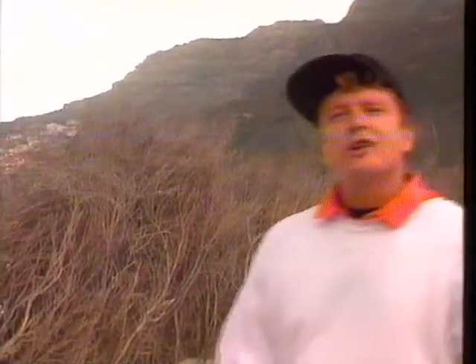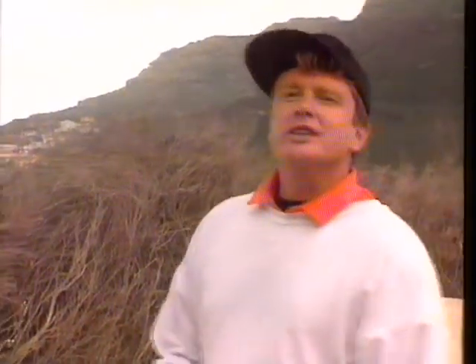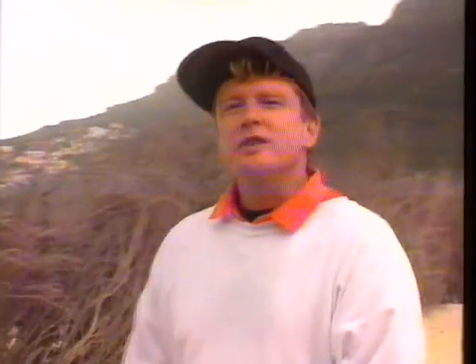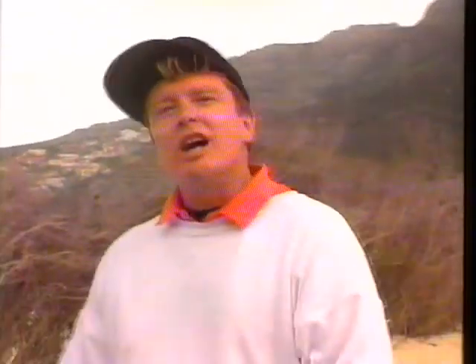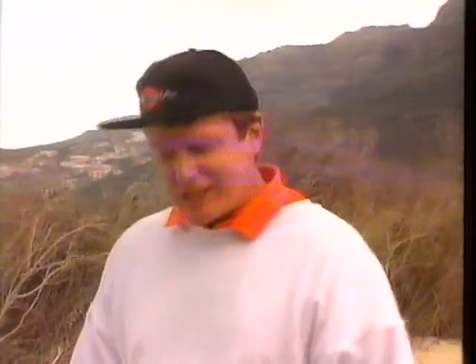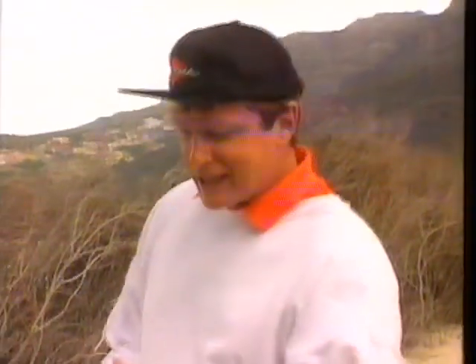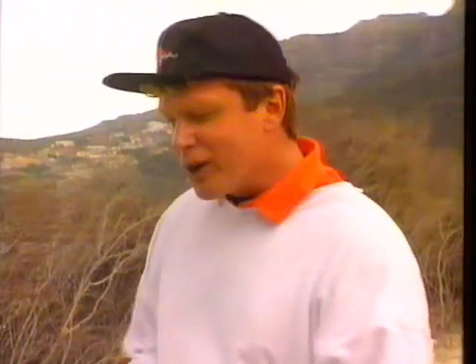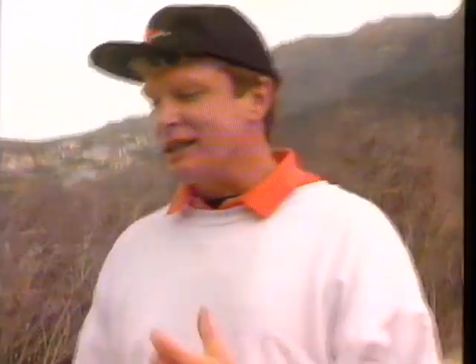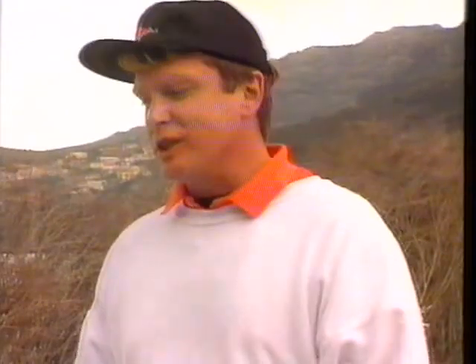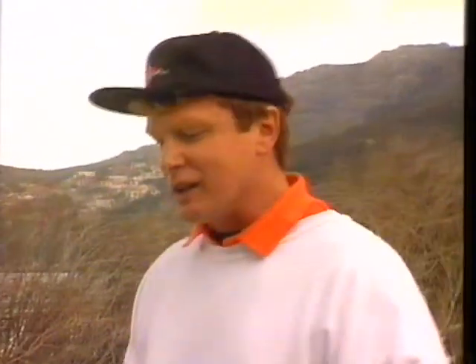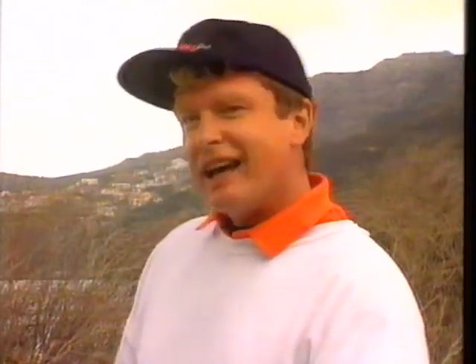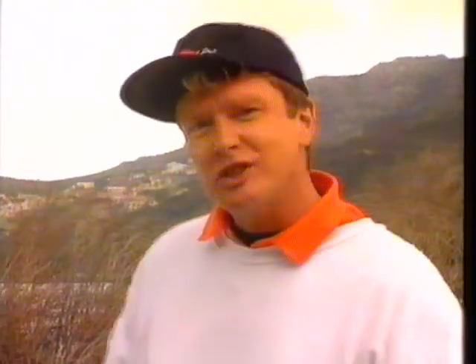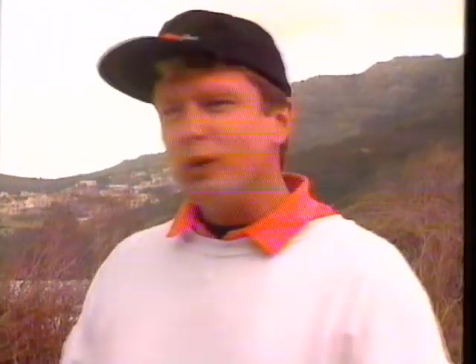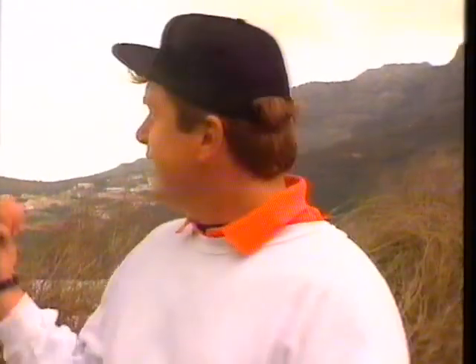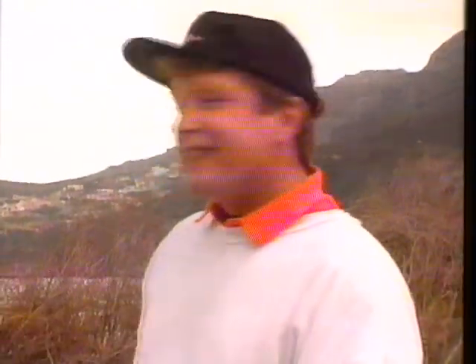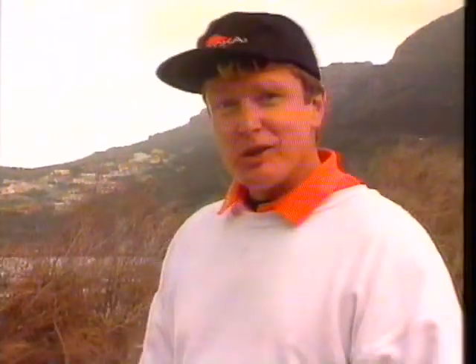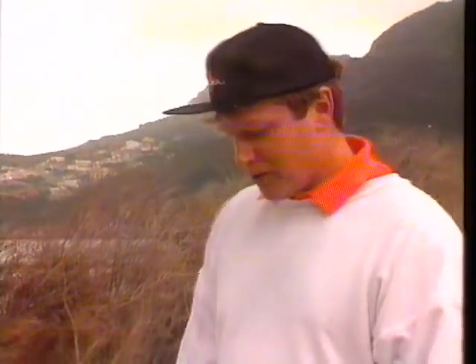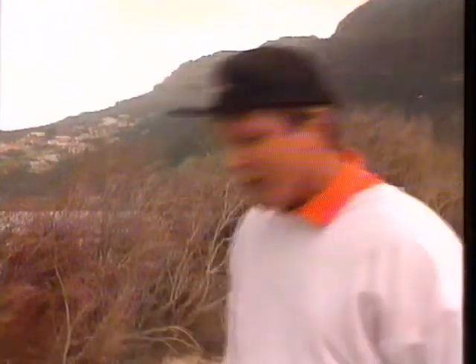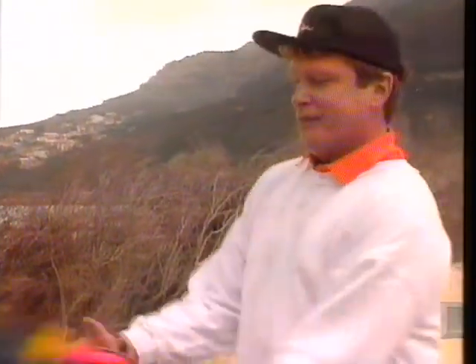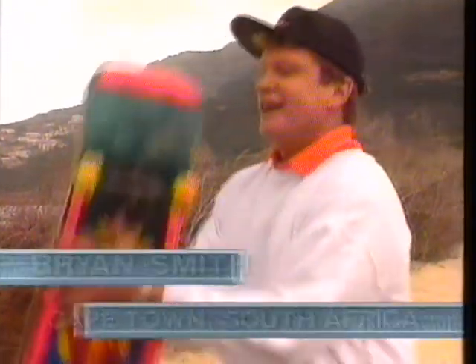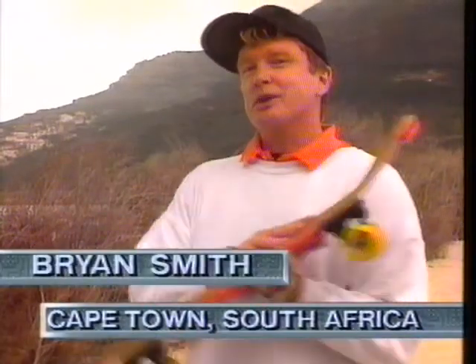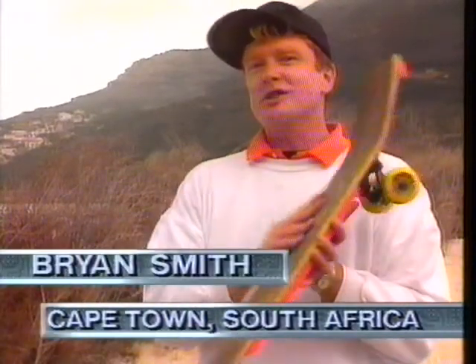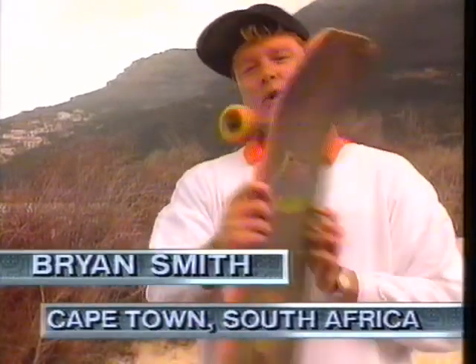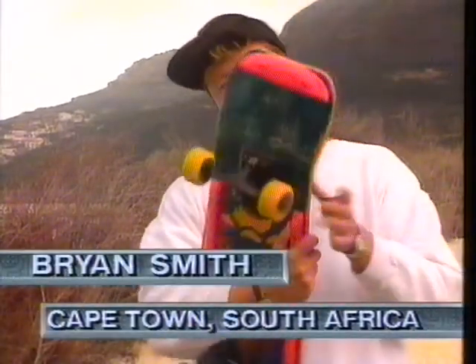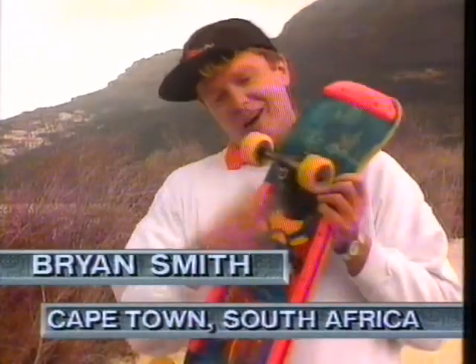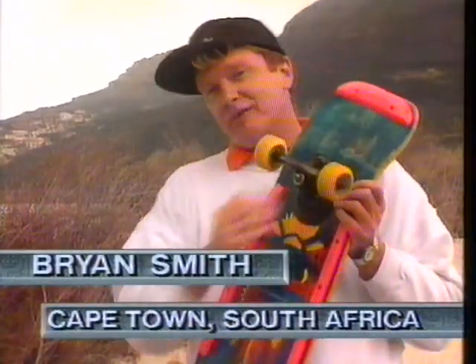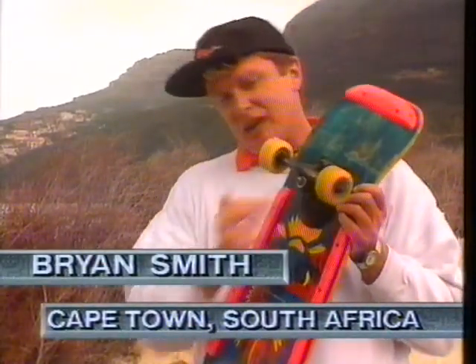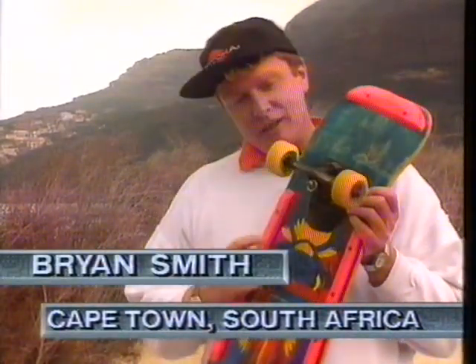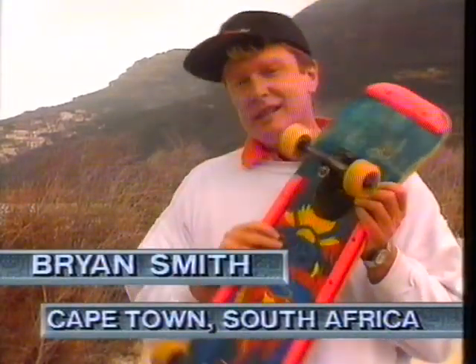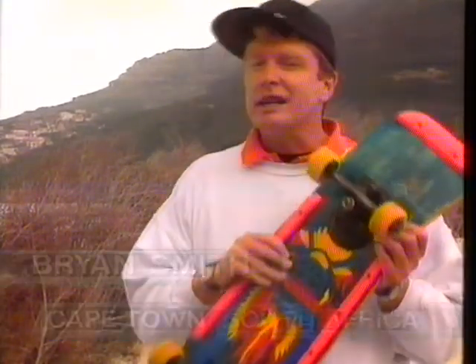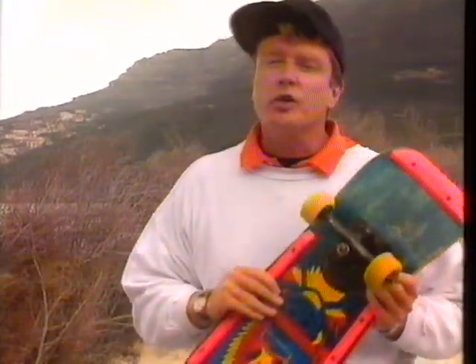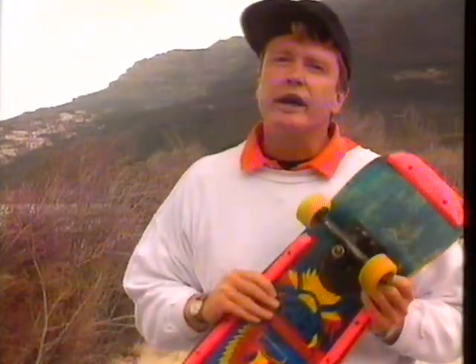California surfers in the 1960s are credited with a solution as to what to do when there is no surf — simply put a small surfboard onto a pair of roller skate wheels, and suddenly you've got the worldwide craze of skateboarding.